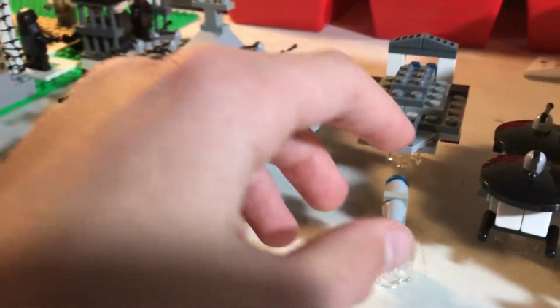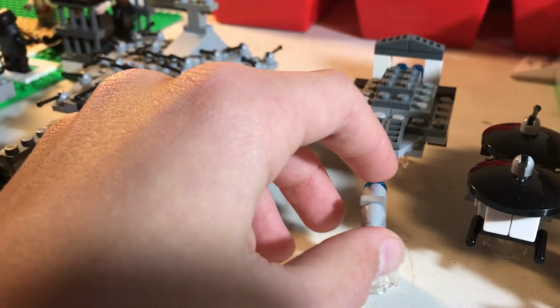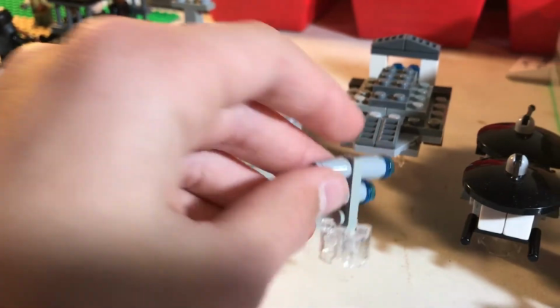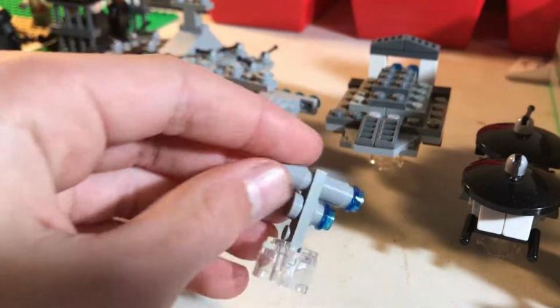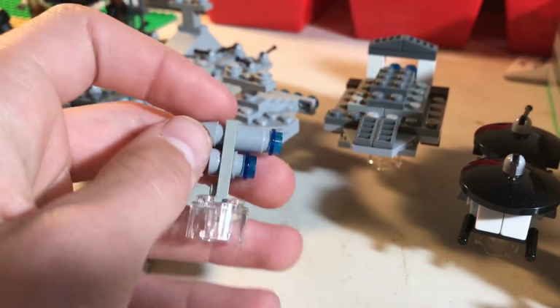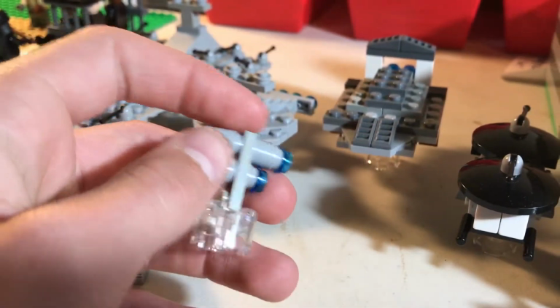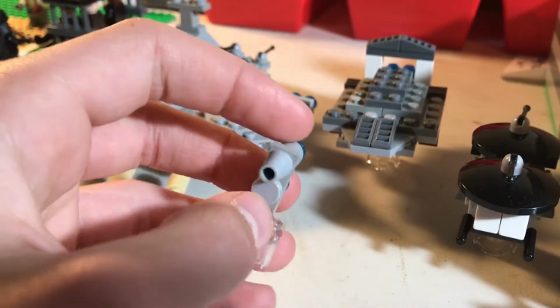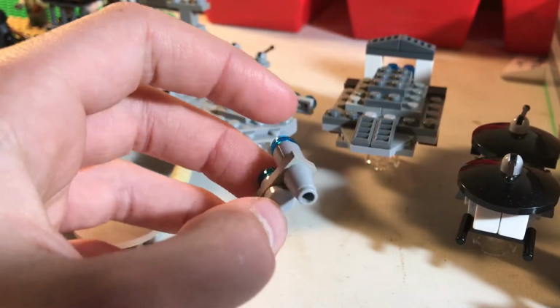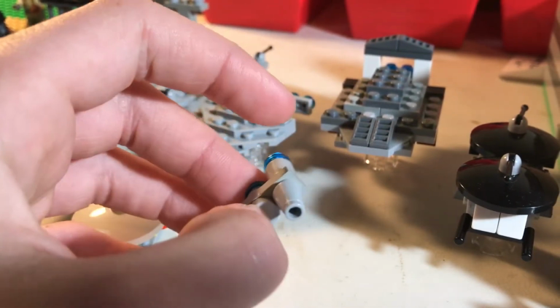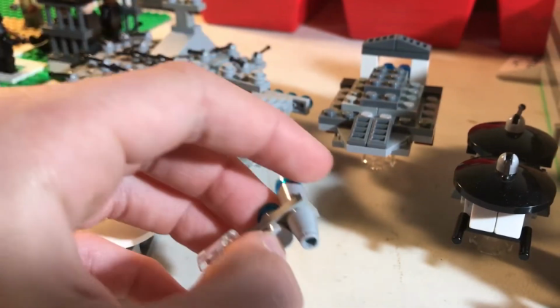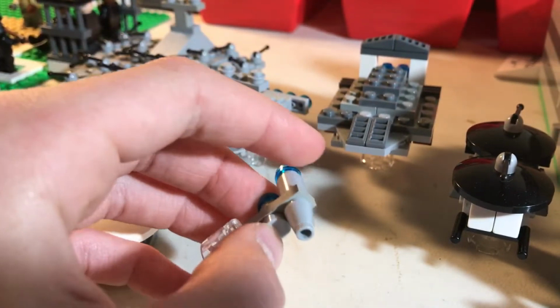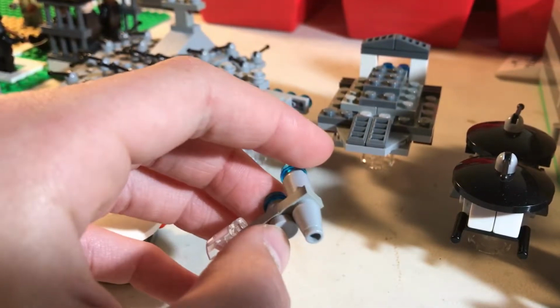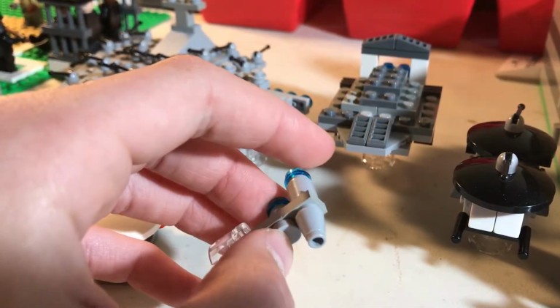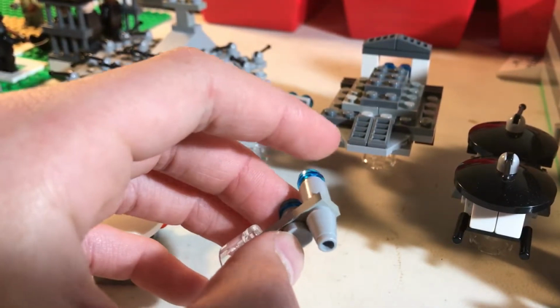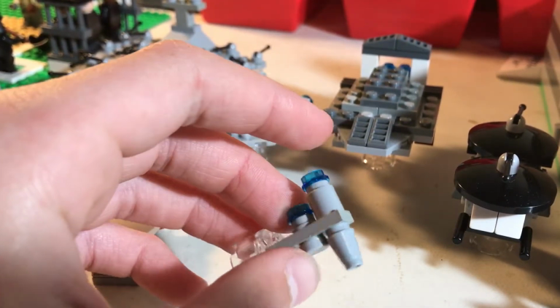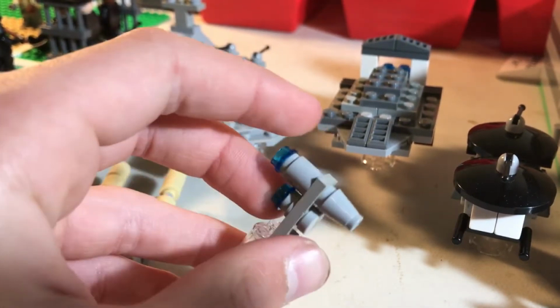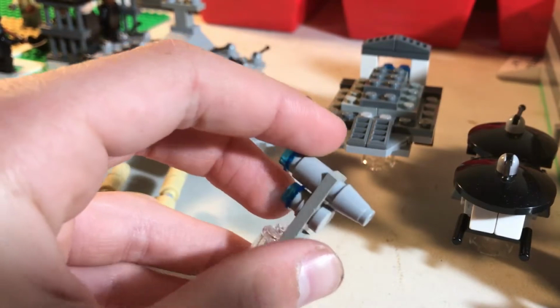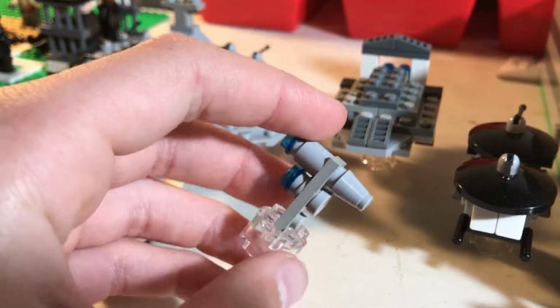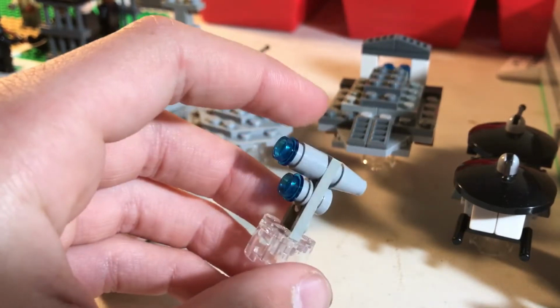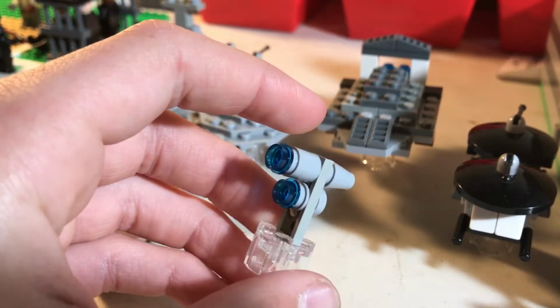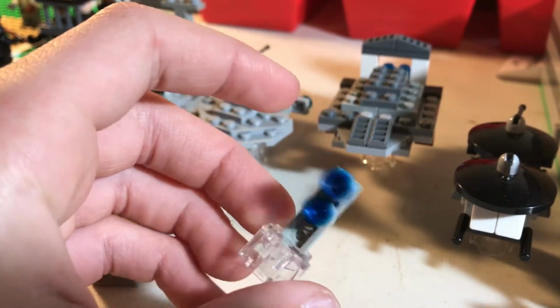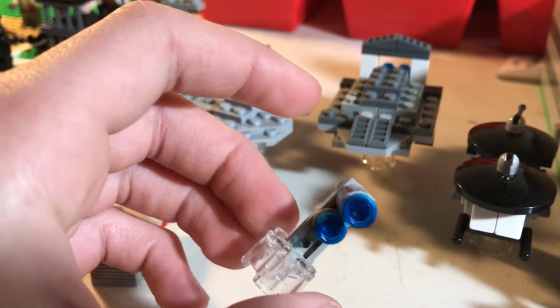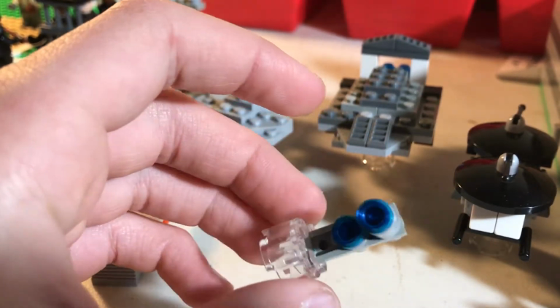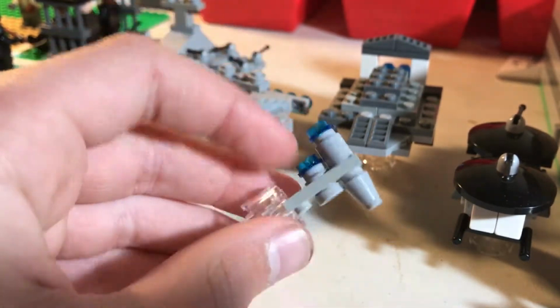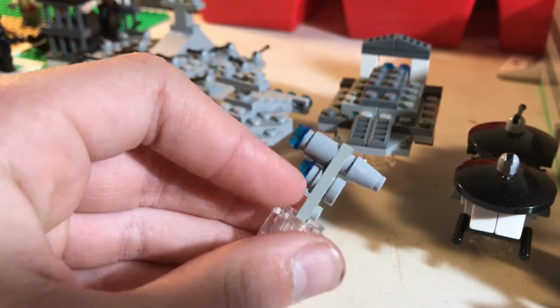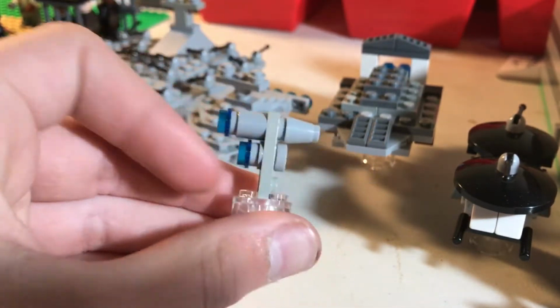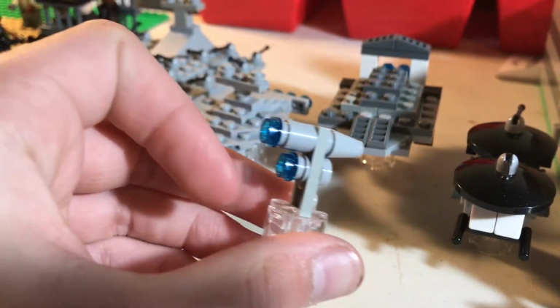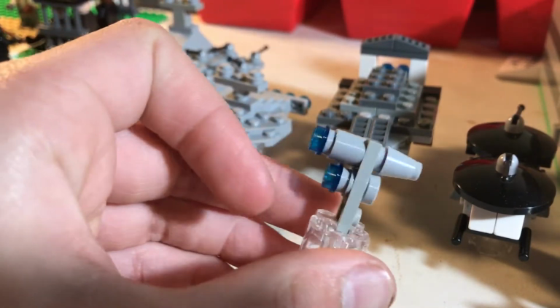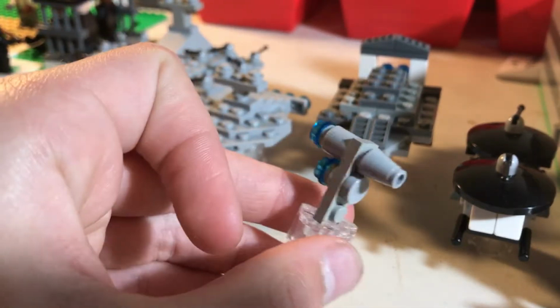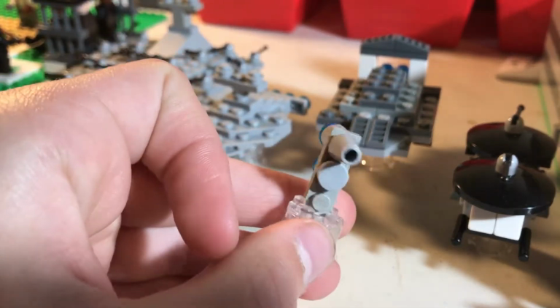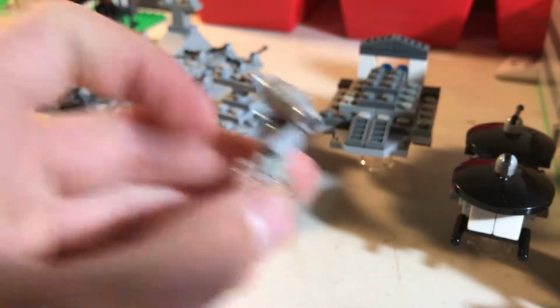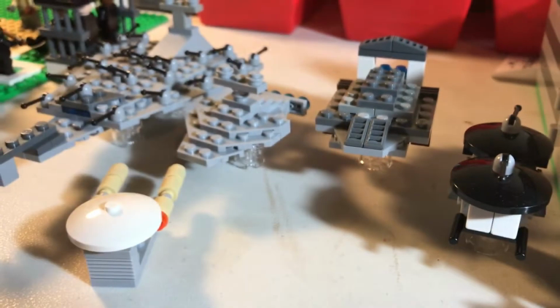Next, we have this like kind of rebel freighter. I just go like this with a clear stand.